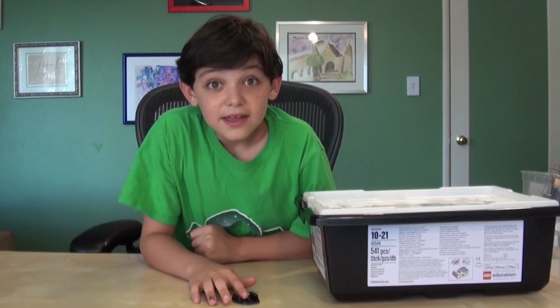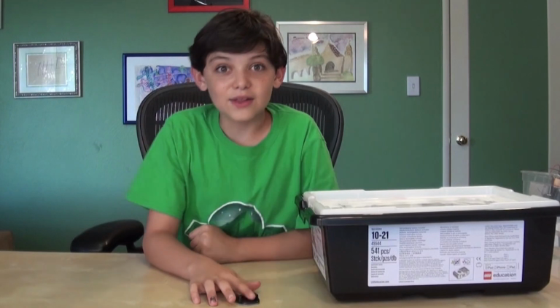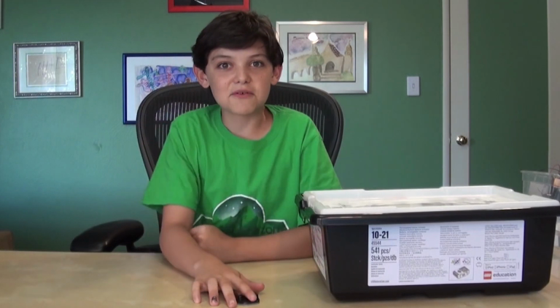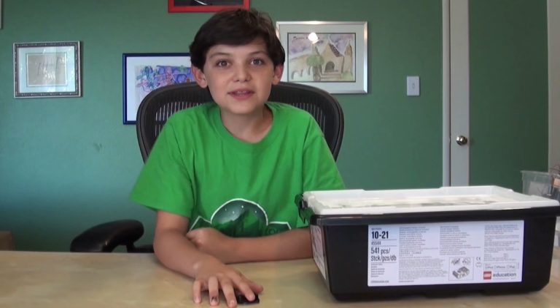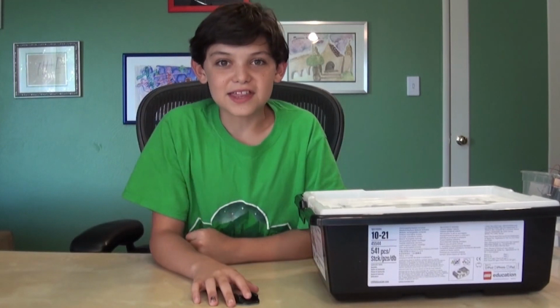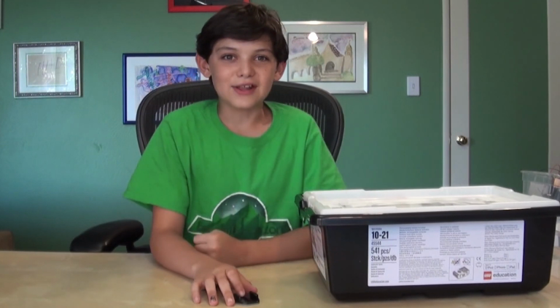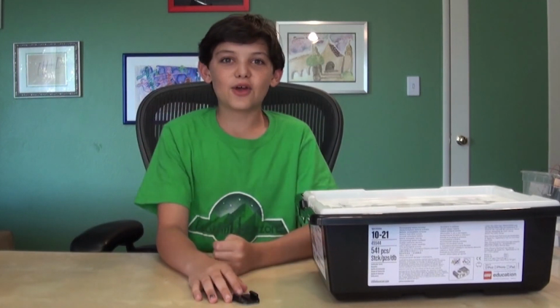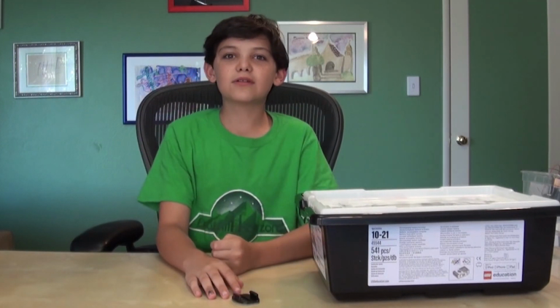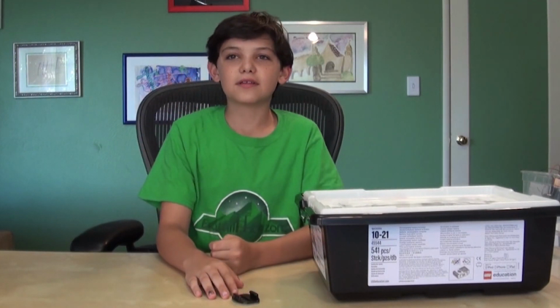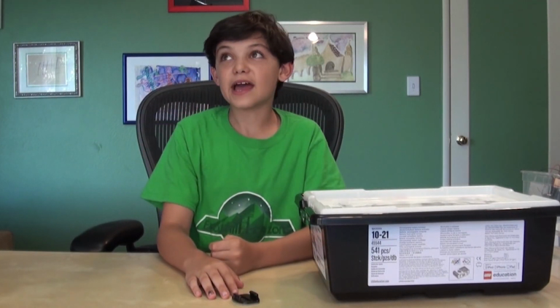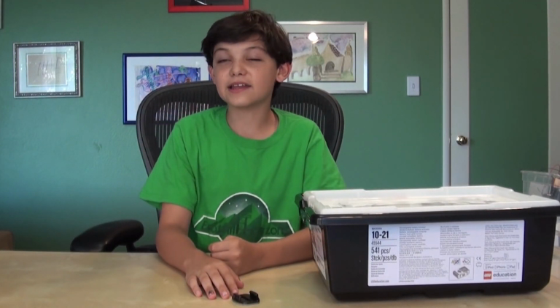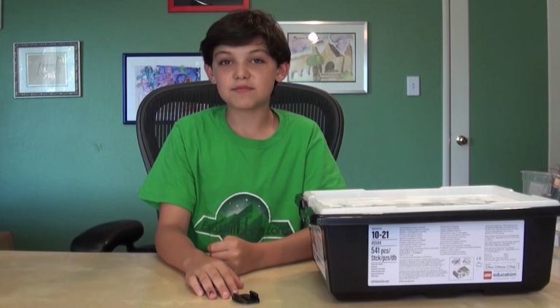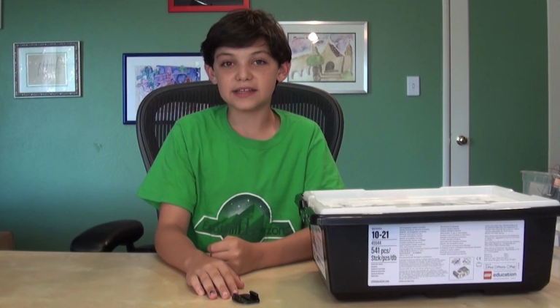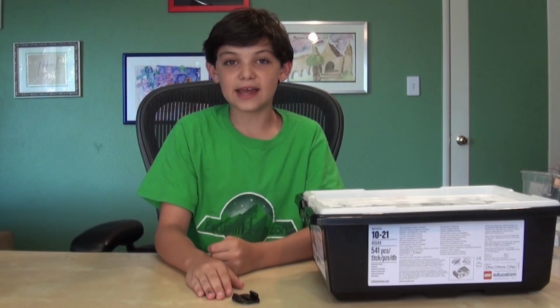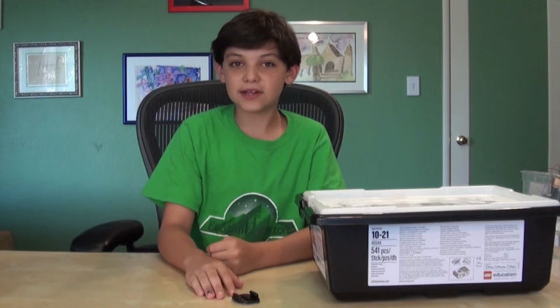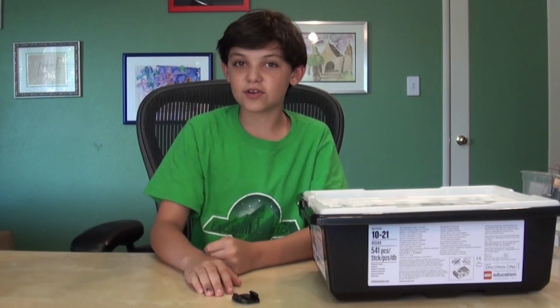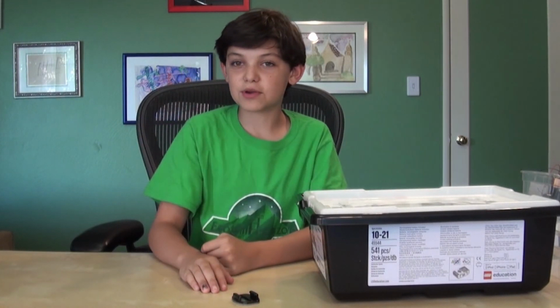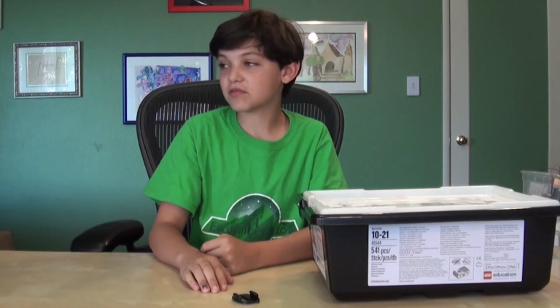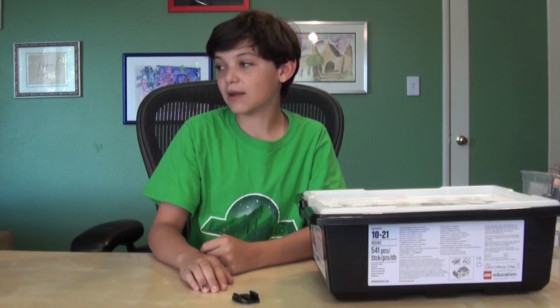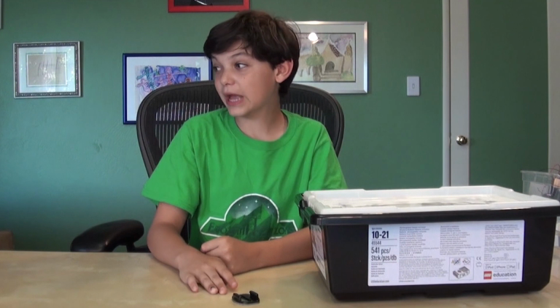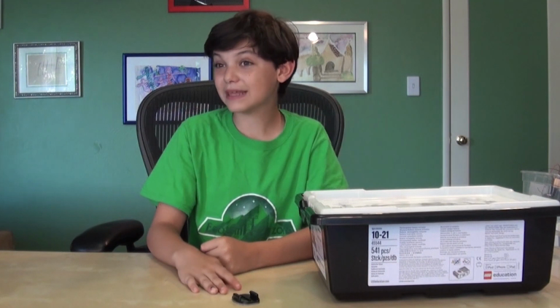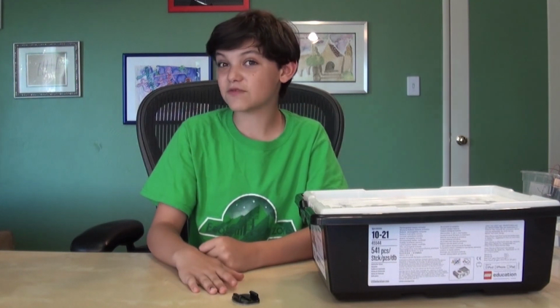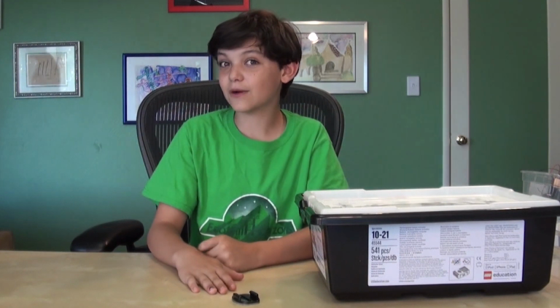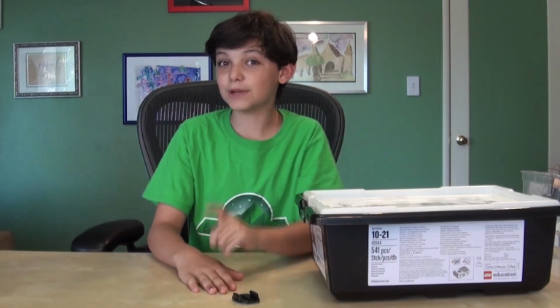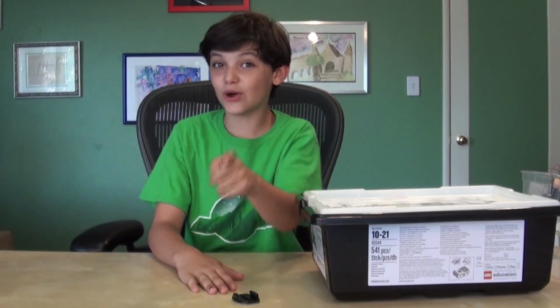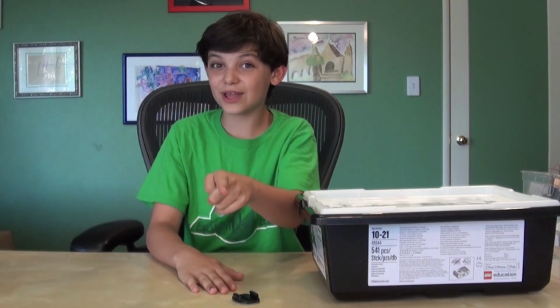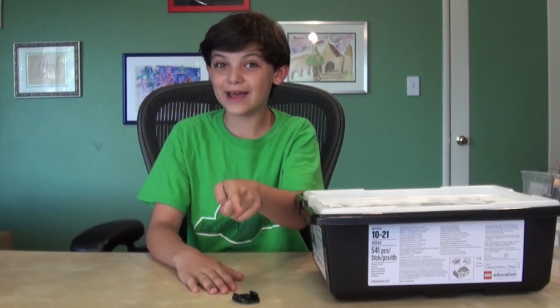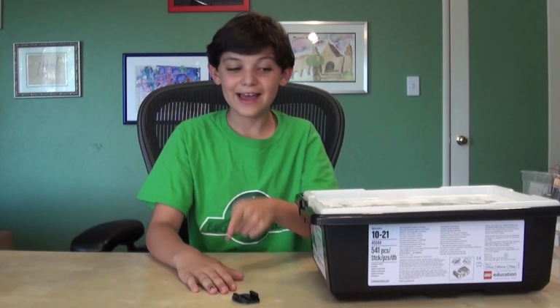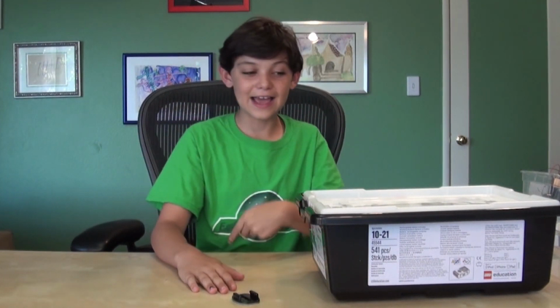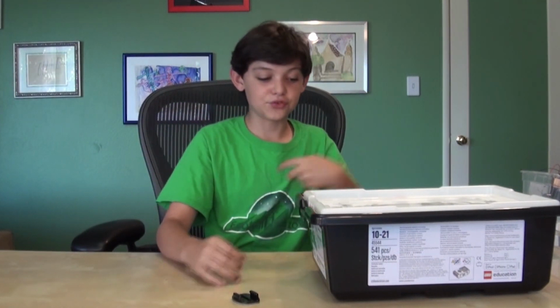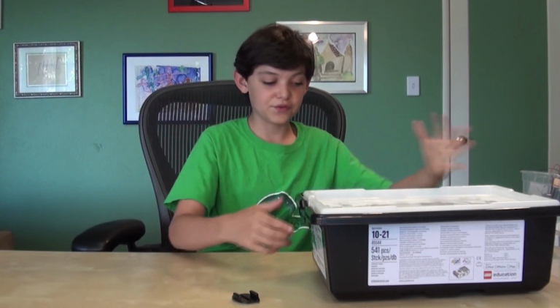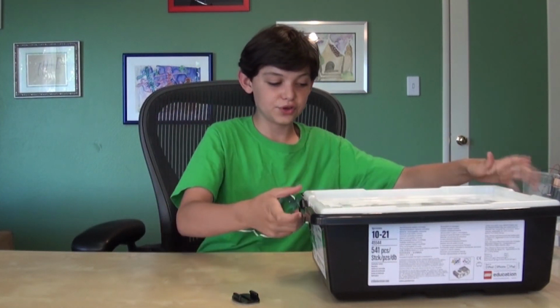Hello everyone, this is Lyle. Dad is behind the camera, so Coaster Dad will not be on this video. But don't click away — I am a treat for you.